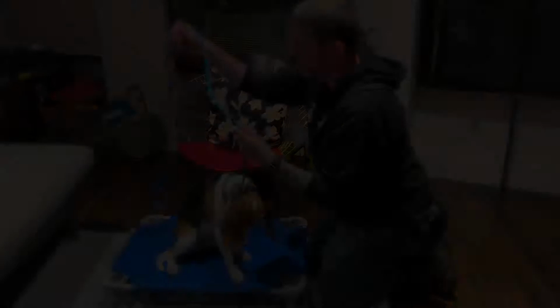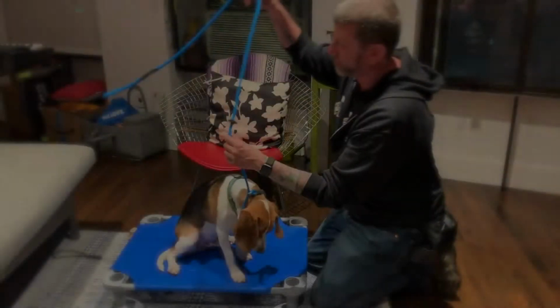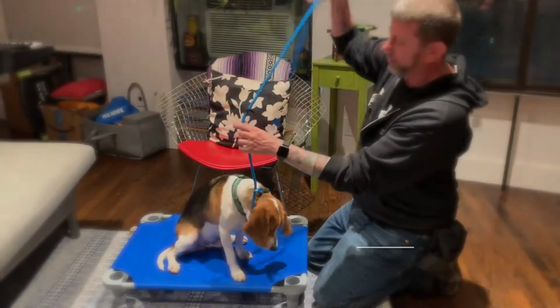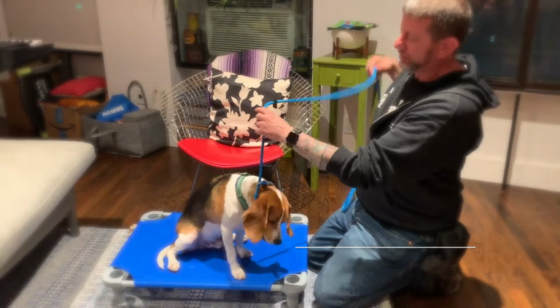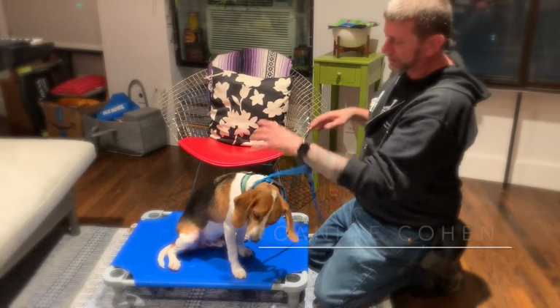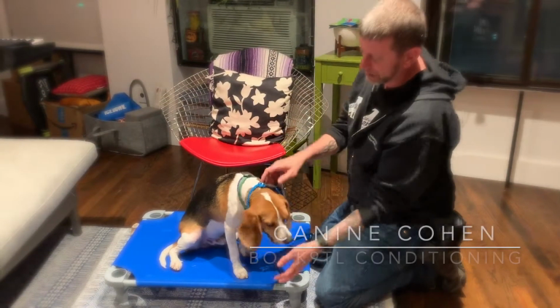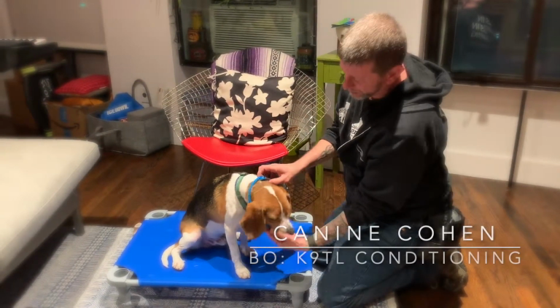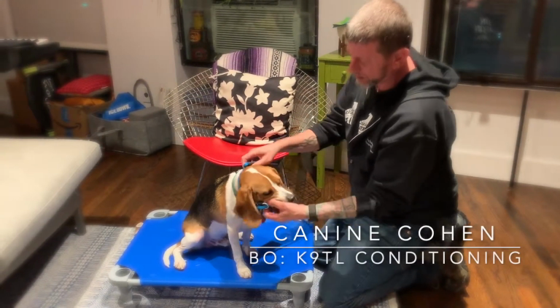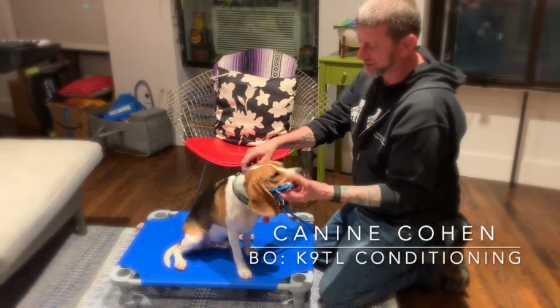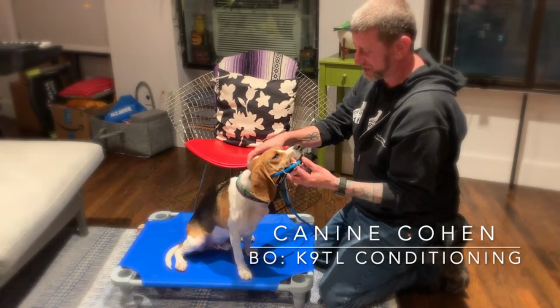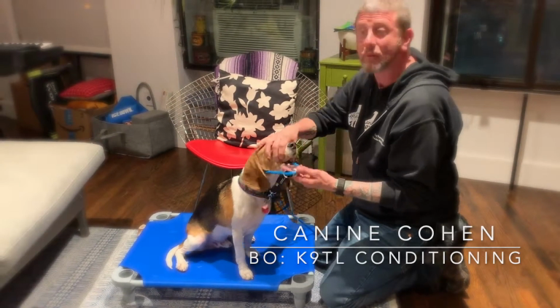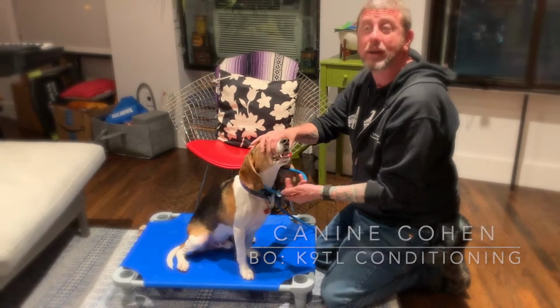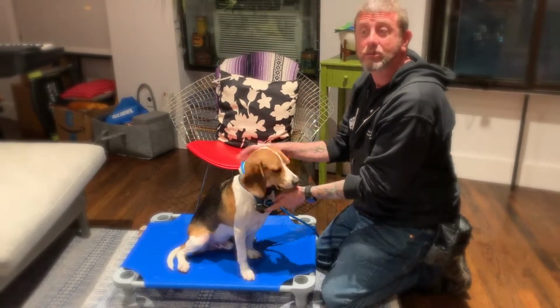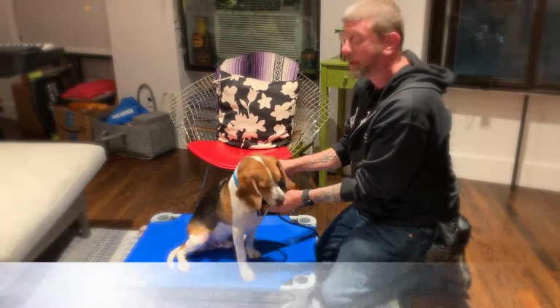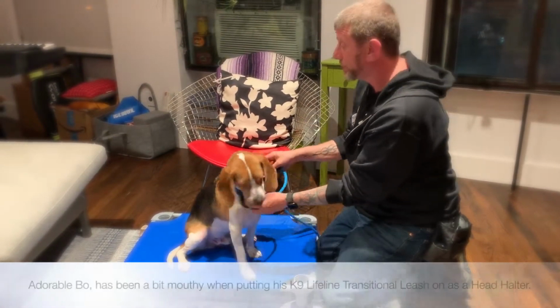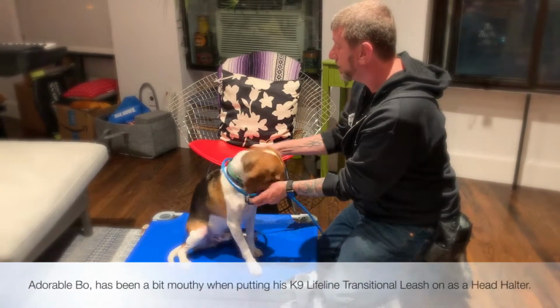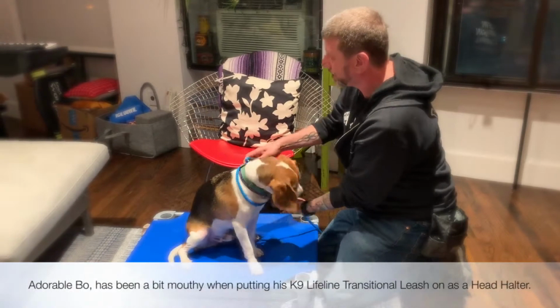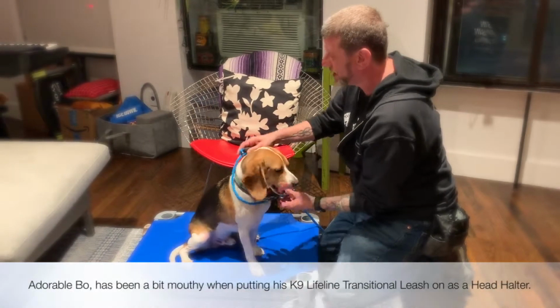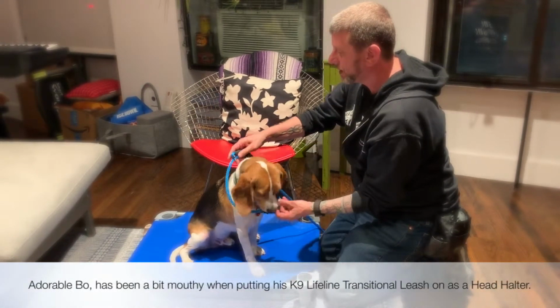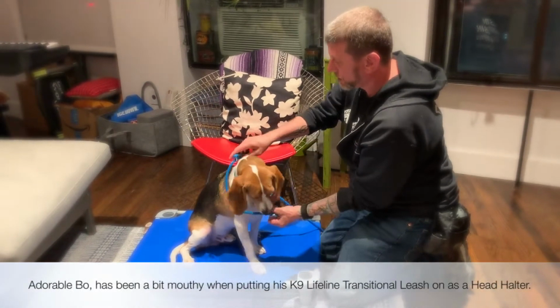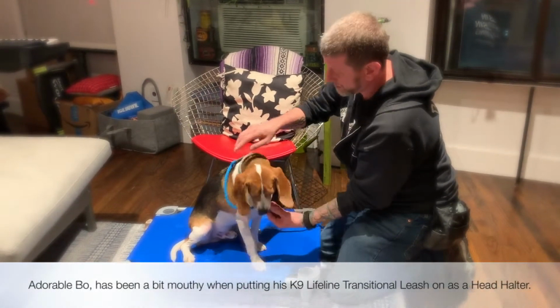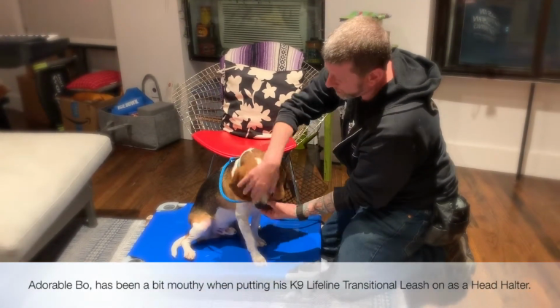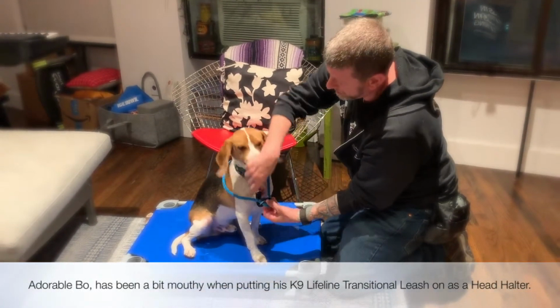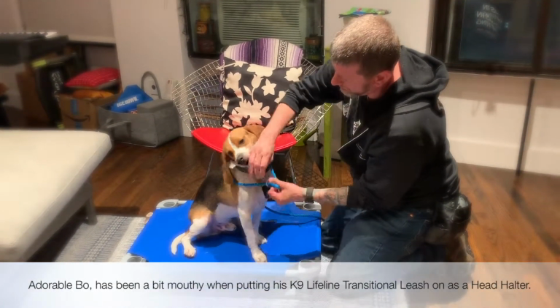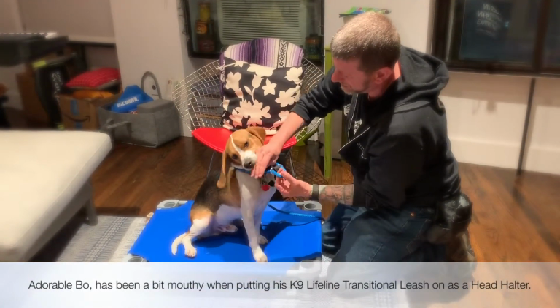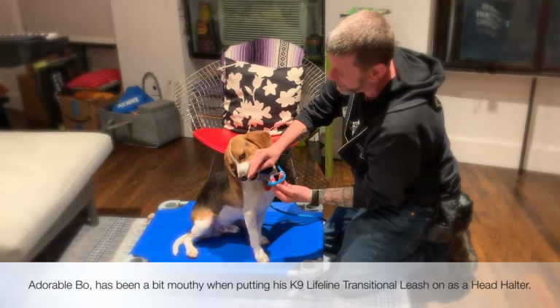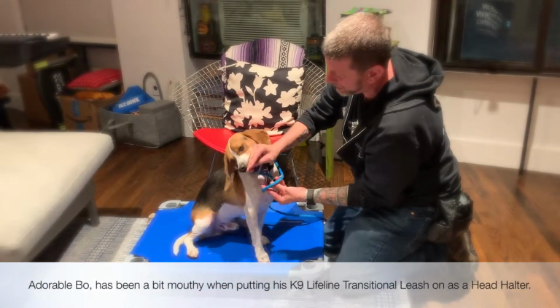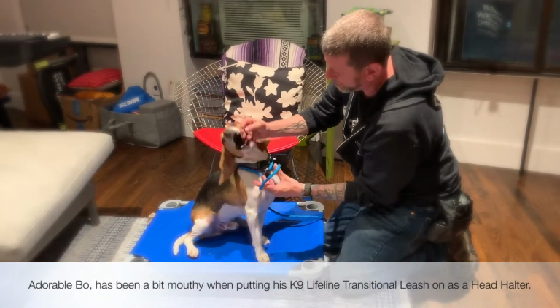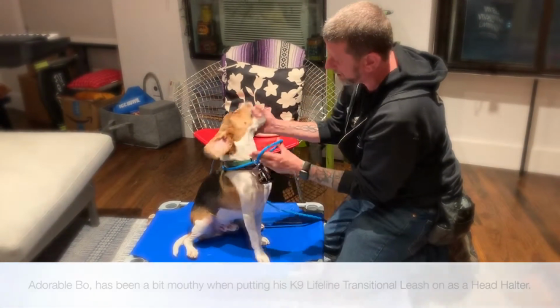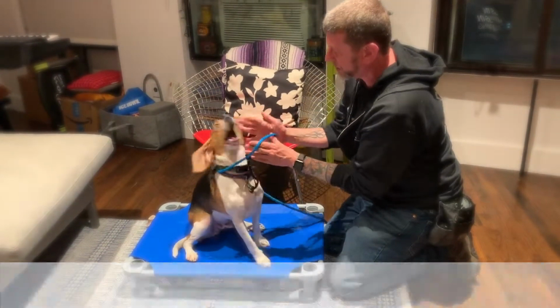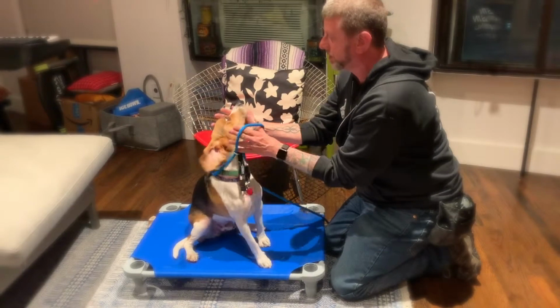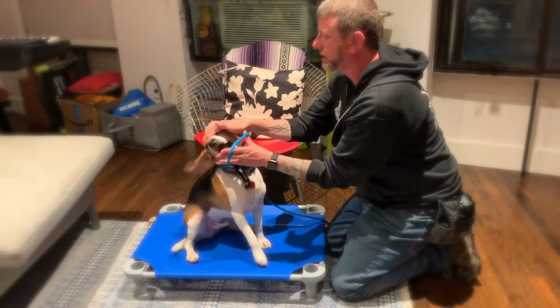So Bo, we're trying to help him get comfortable with the transitional nose loop now. He's biting it, so mom's happy. So what I'm gonna do — and now he's being all mouthy — I'm gonna put this on.